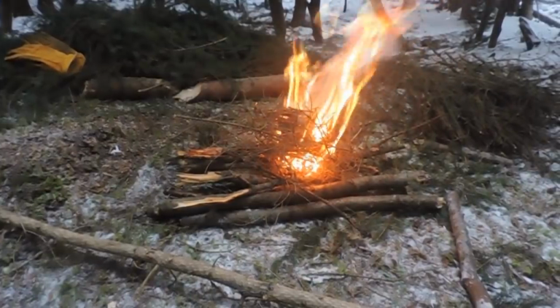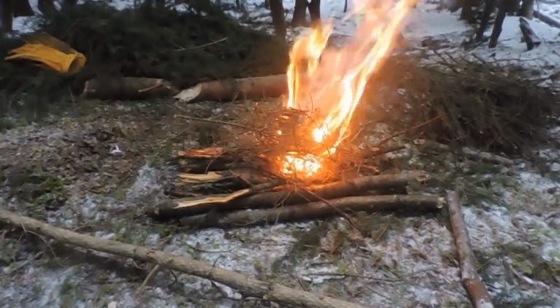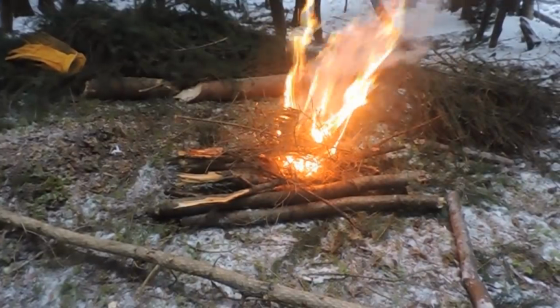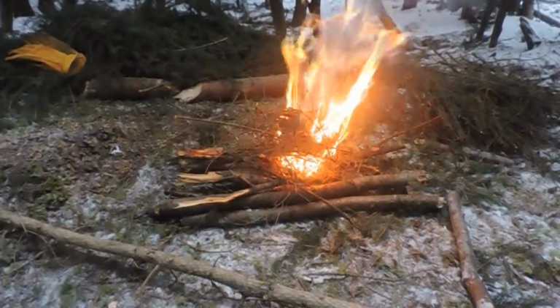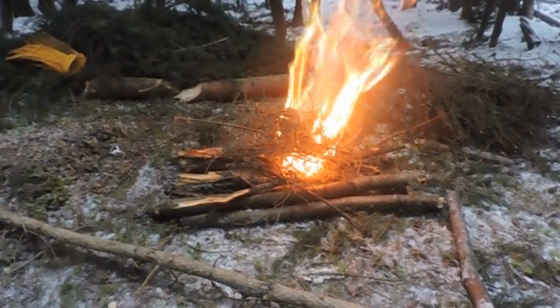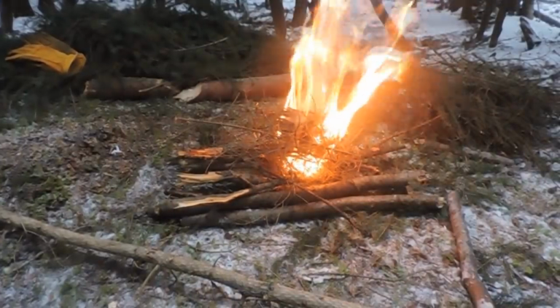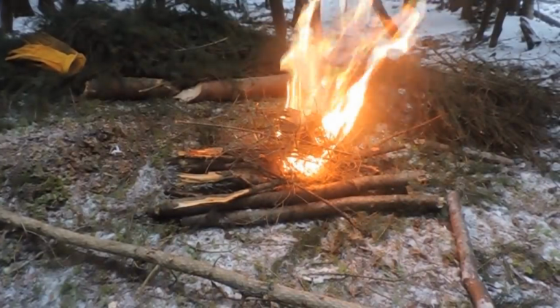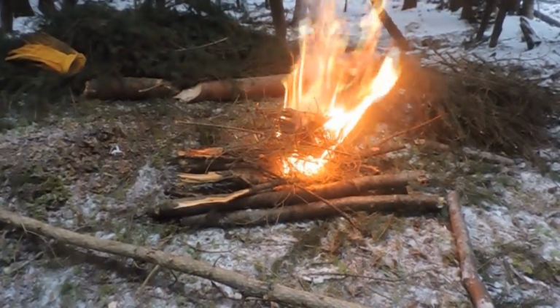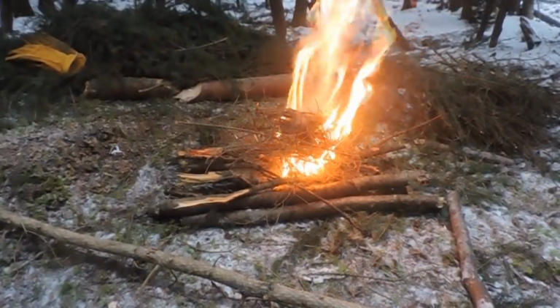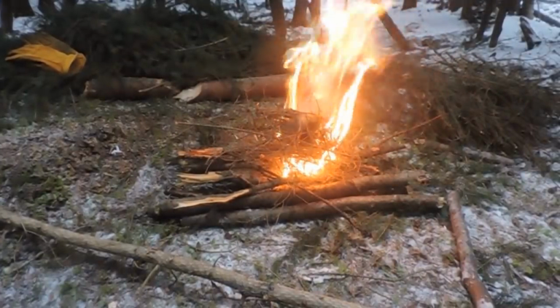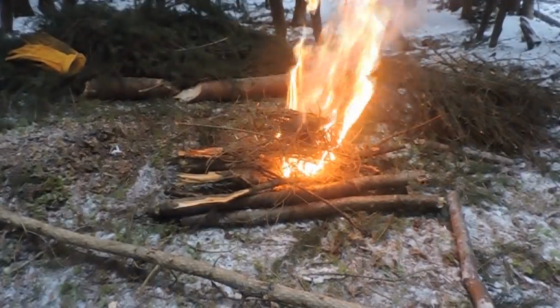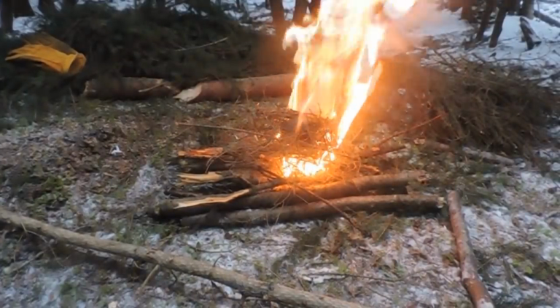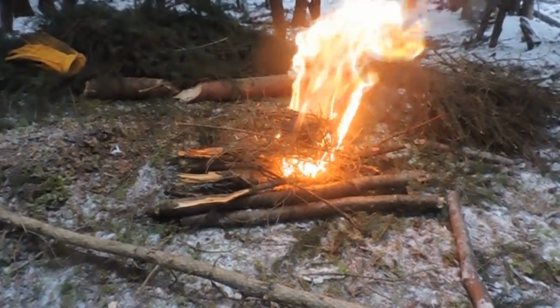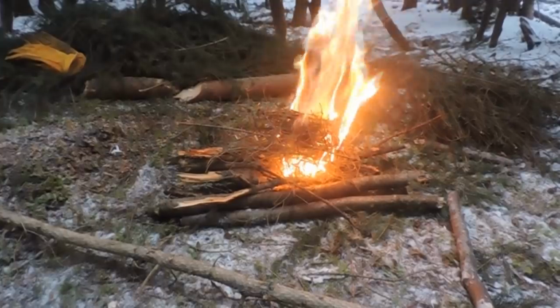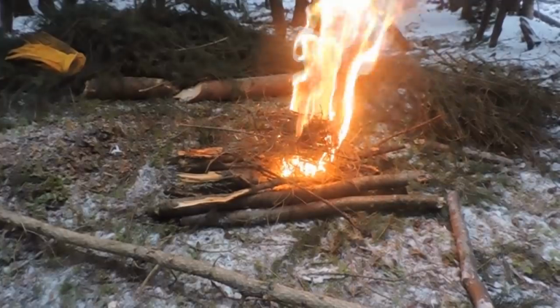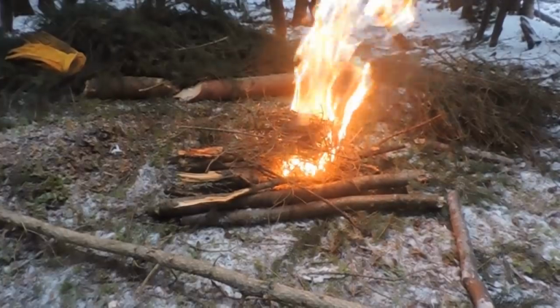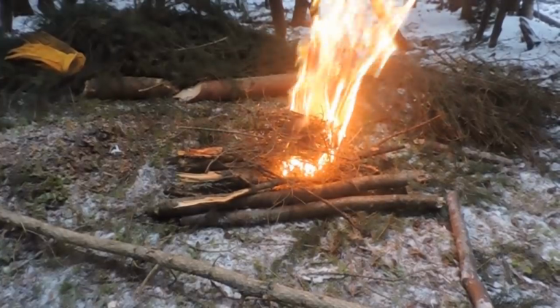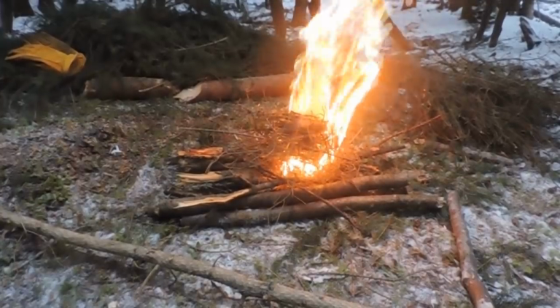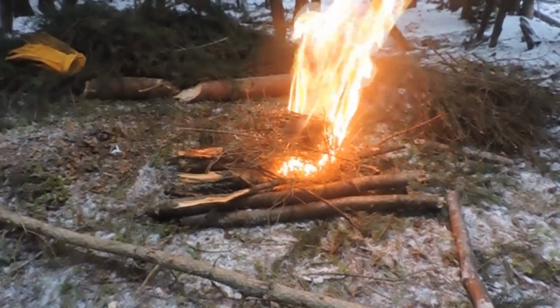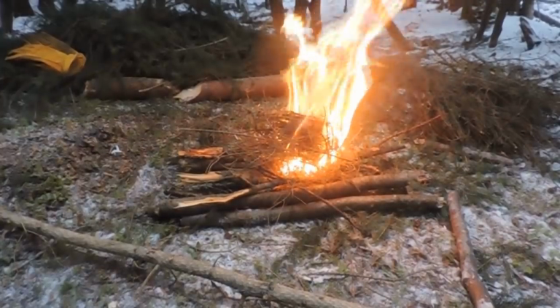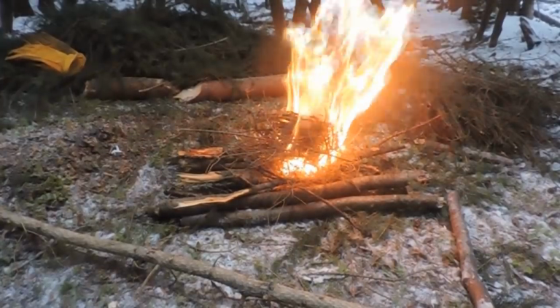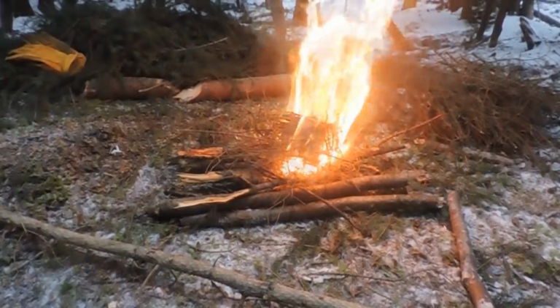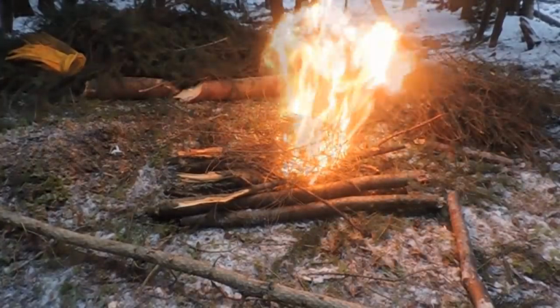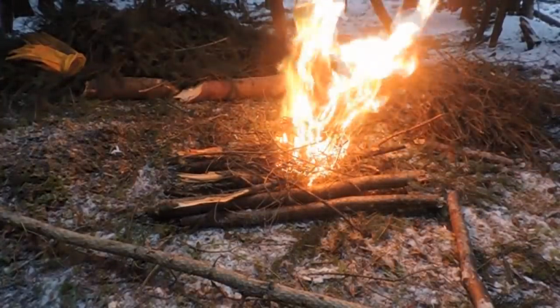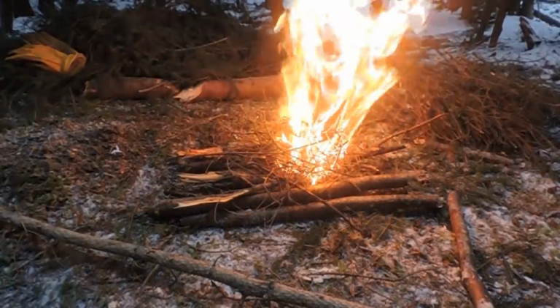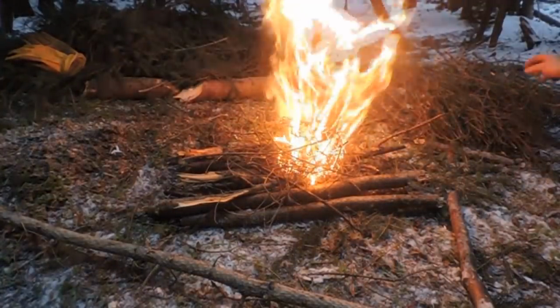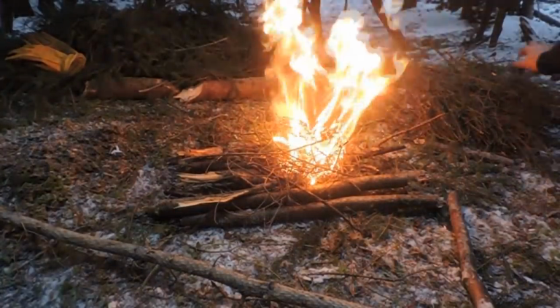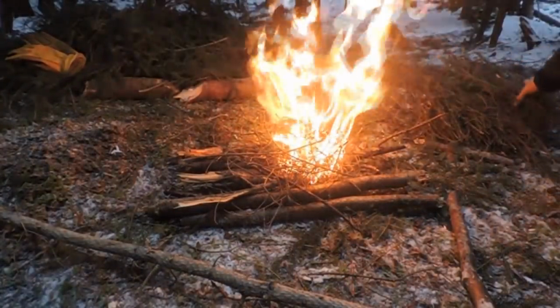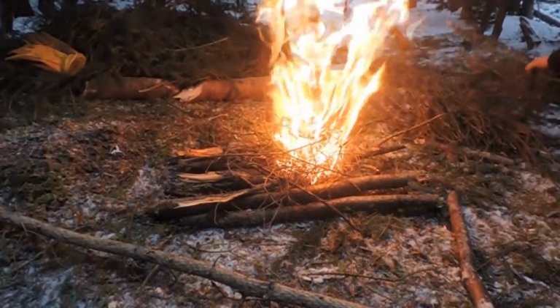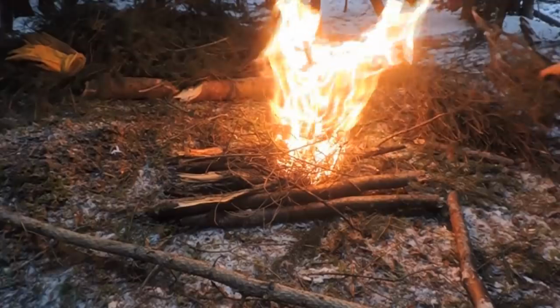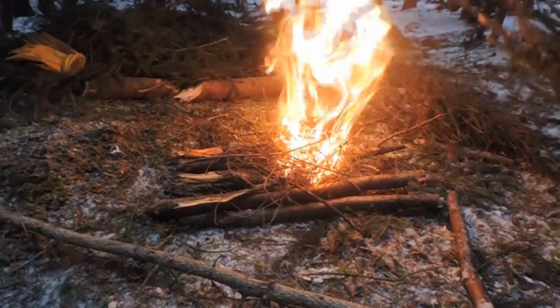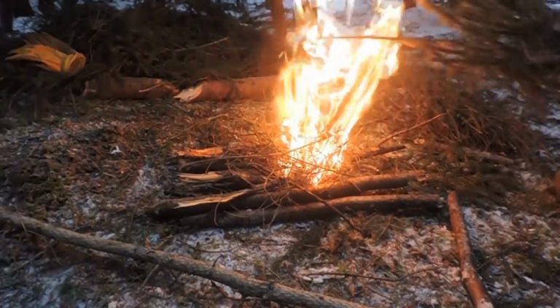I'm going to get some coals and get this T-bone steak started. These little branches really burn good.